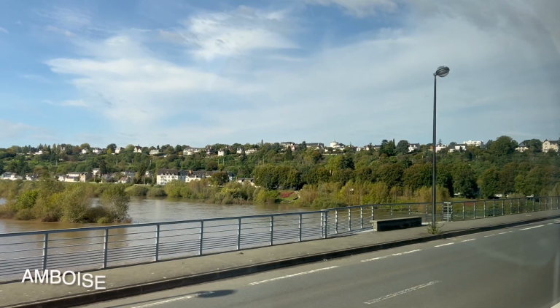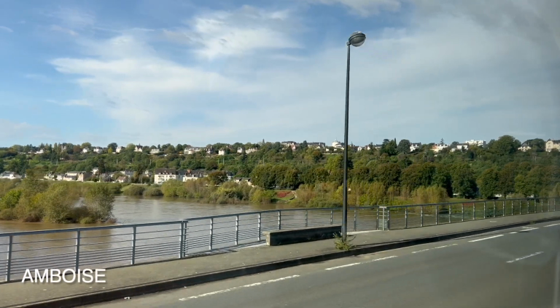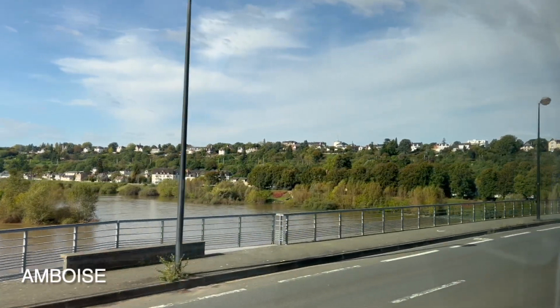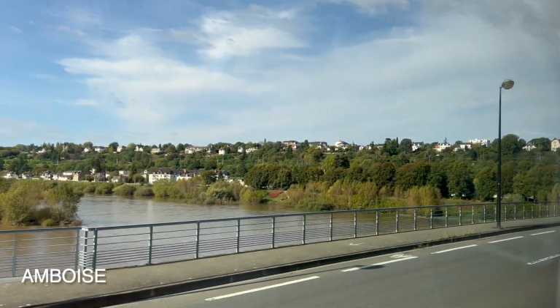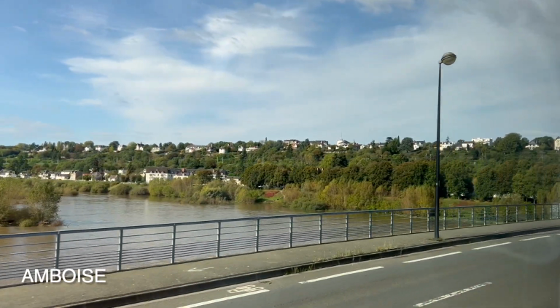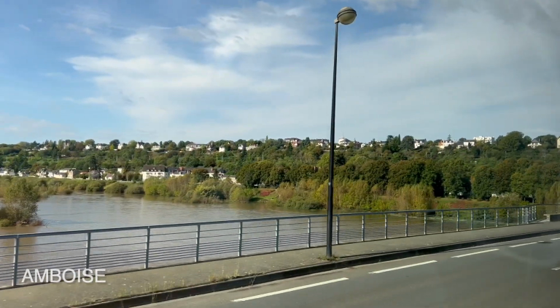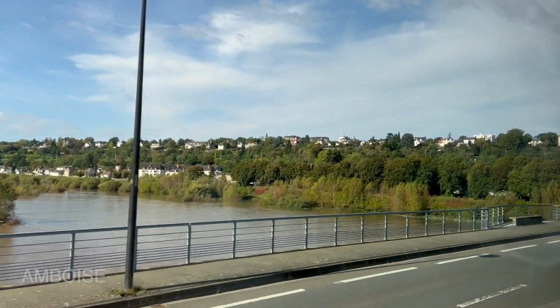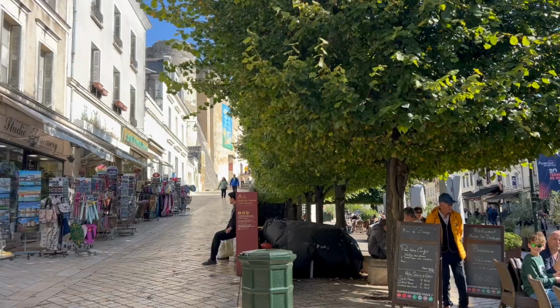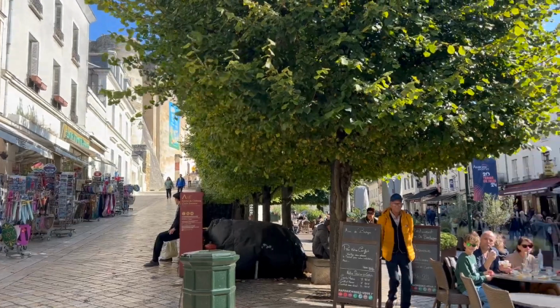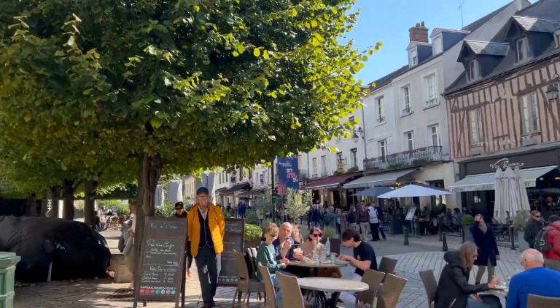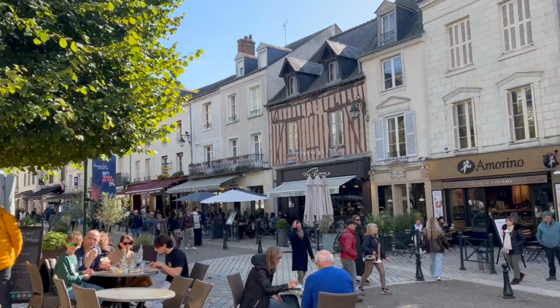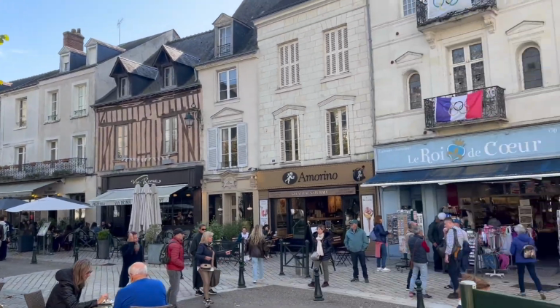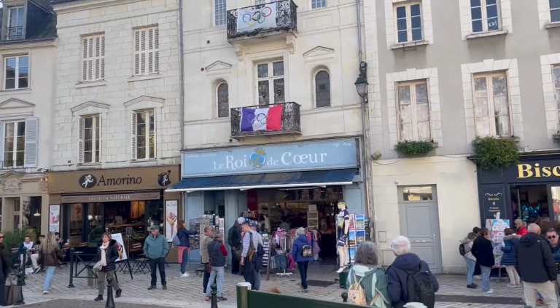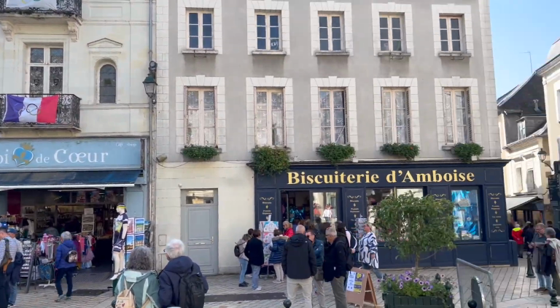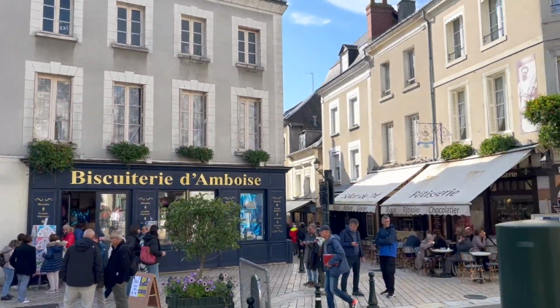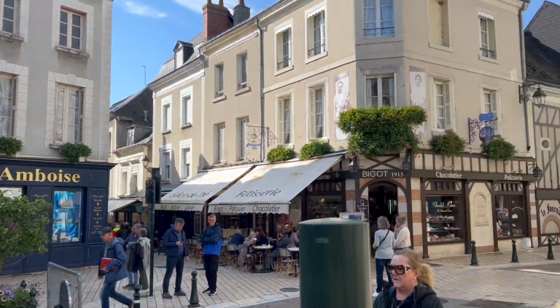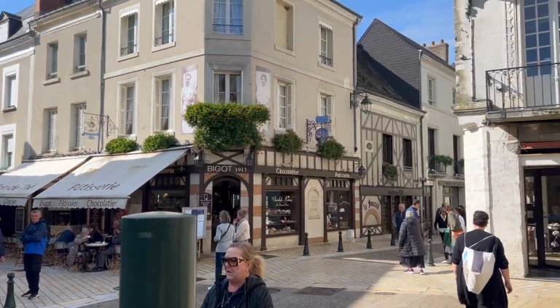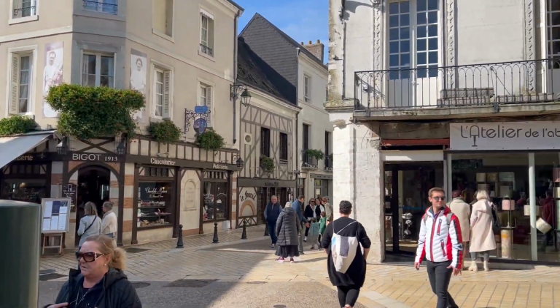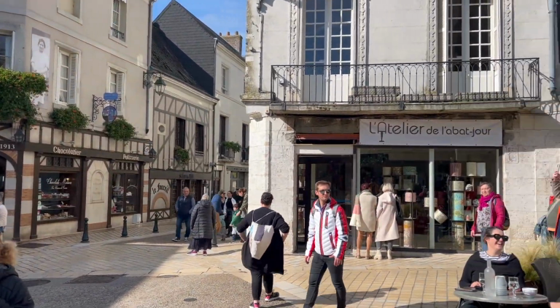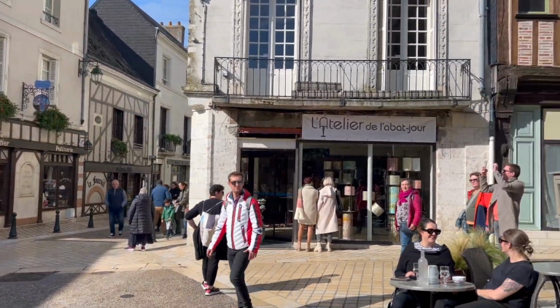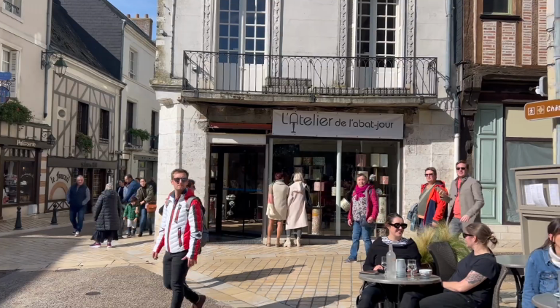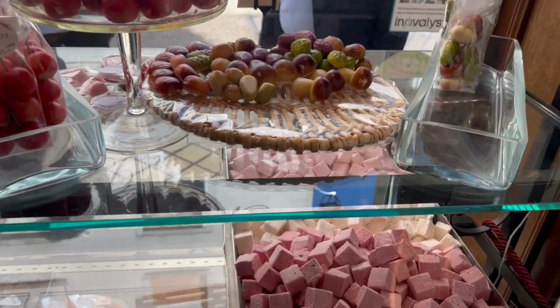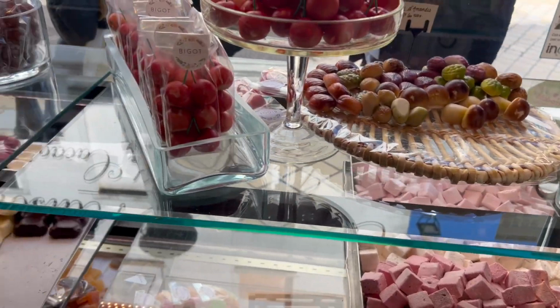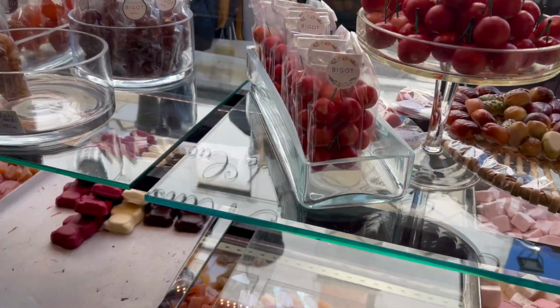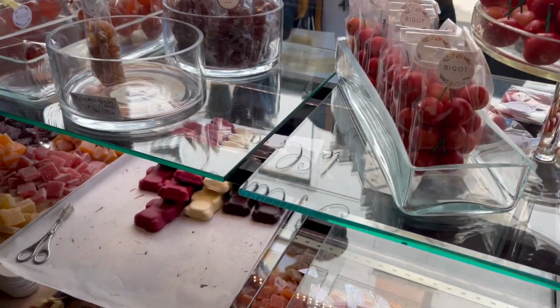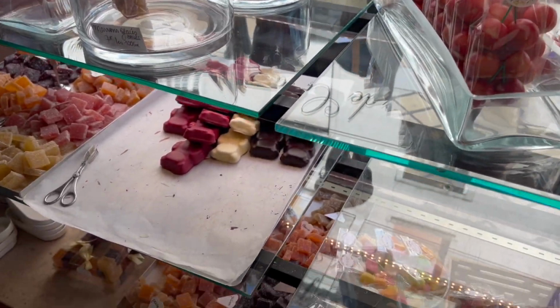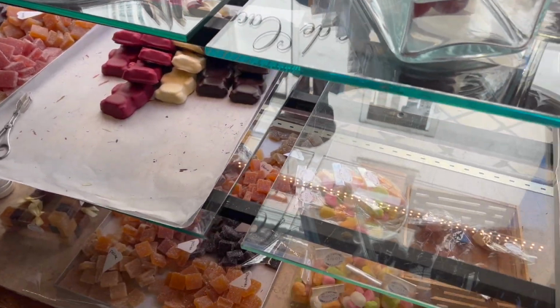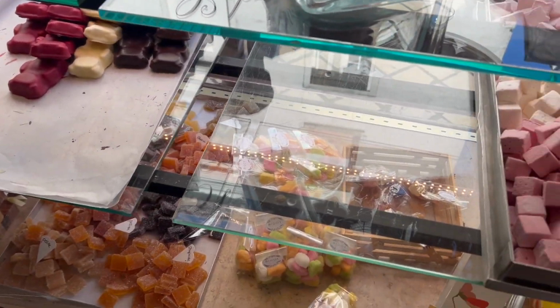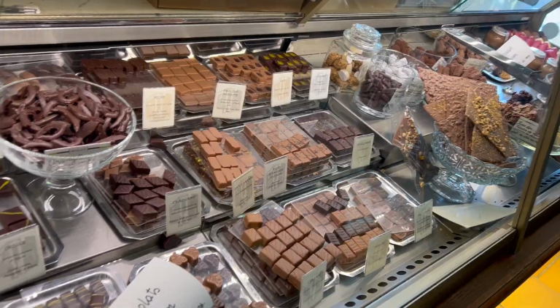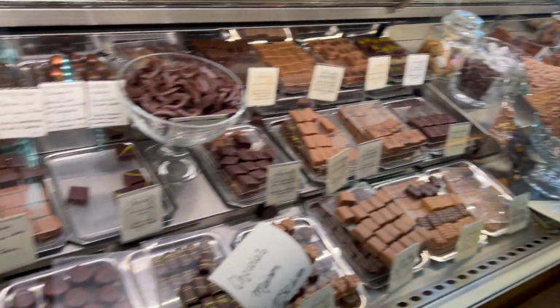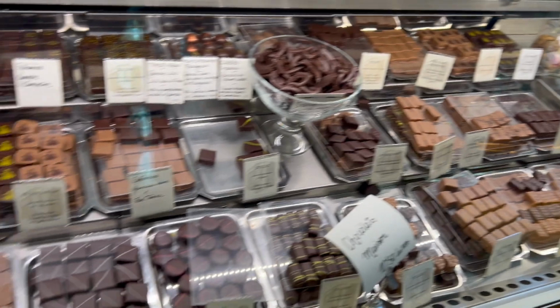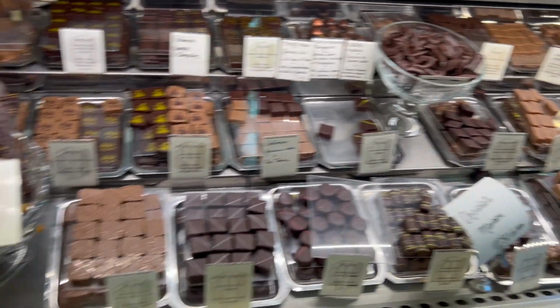After the castle we headed over to a local town called Amboise where we had lunch in the city square. Here's the city square where we ate, and then we had time to walk around and I went into a little artisan chocolate shop that had a bunch of sweets and chocolates which were super good.